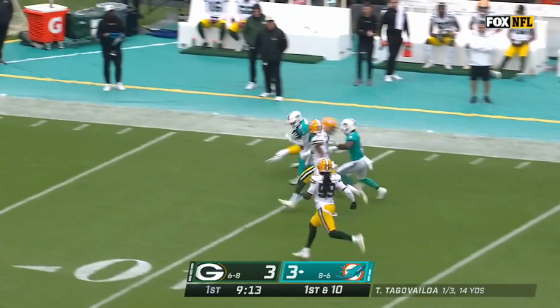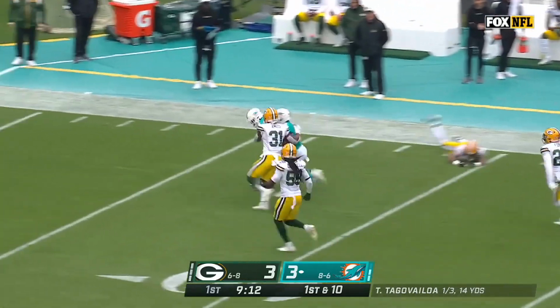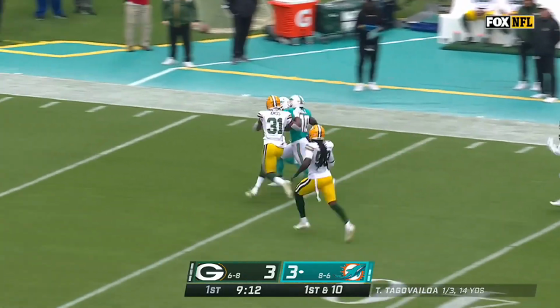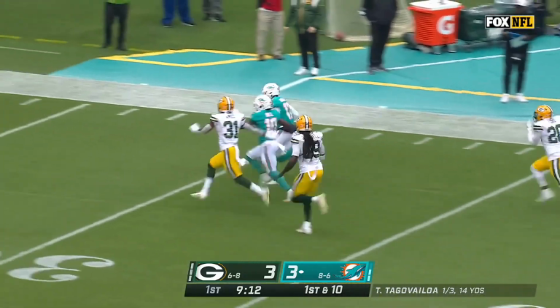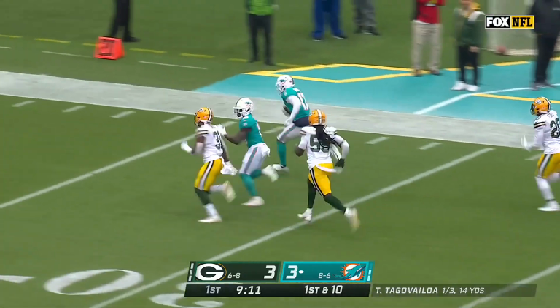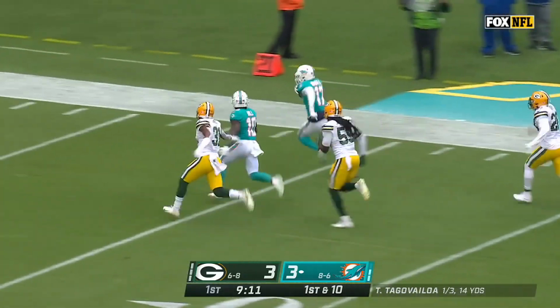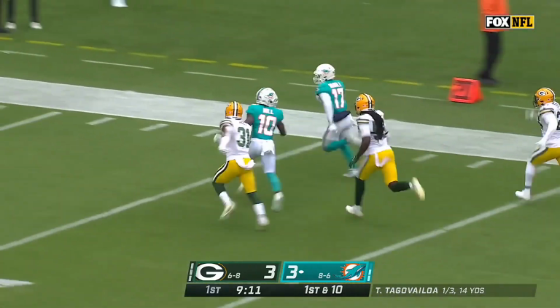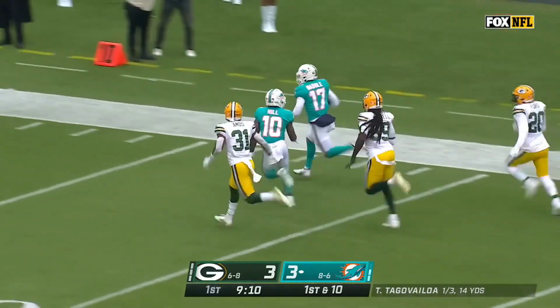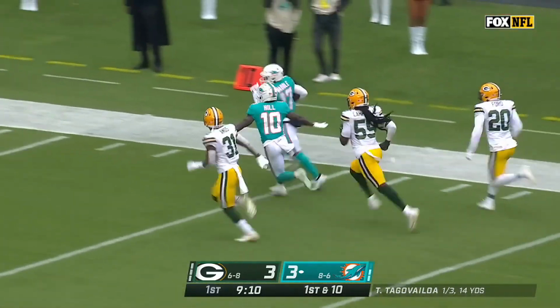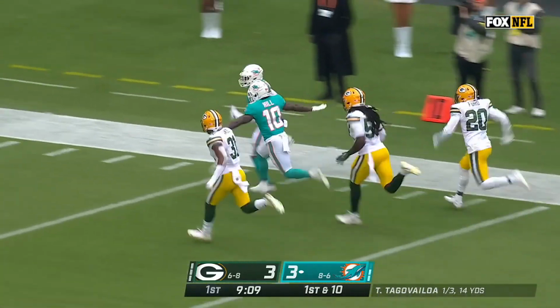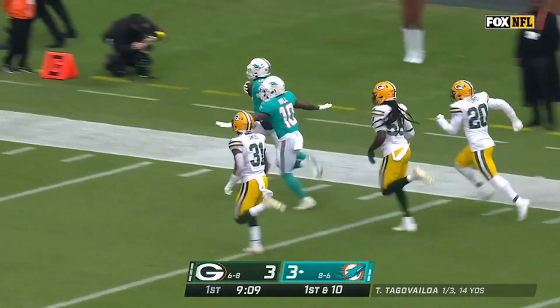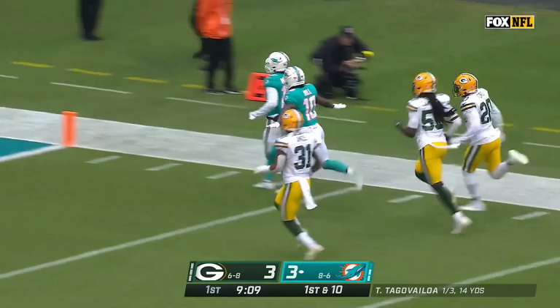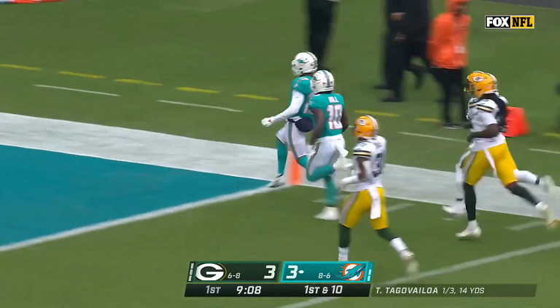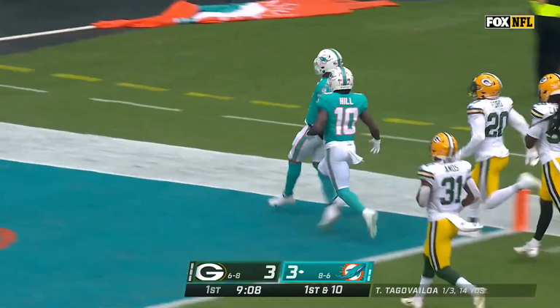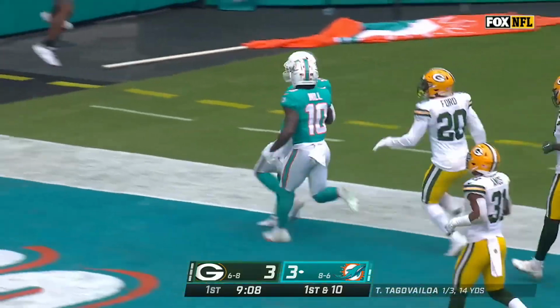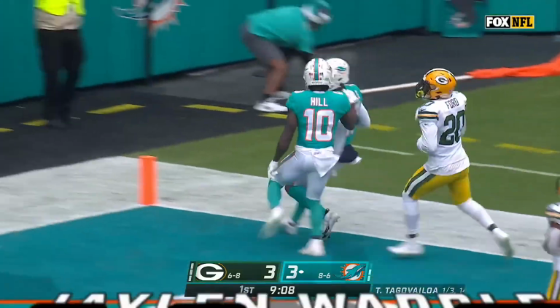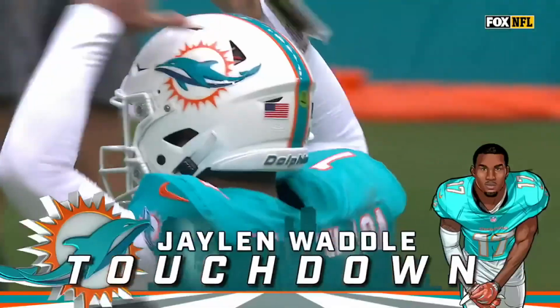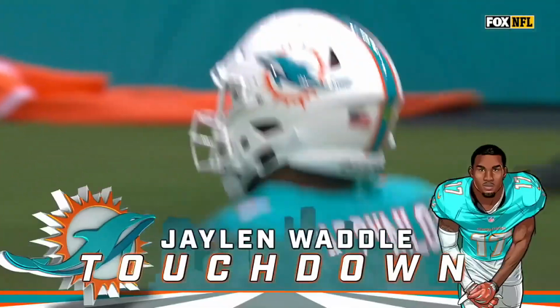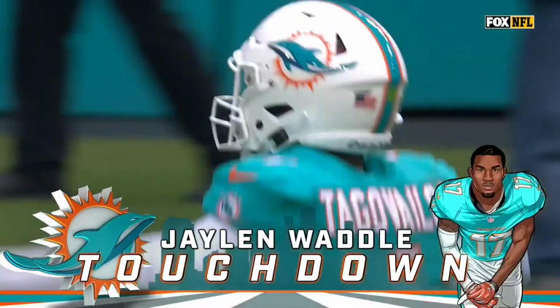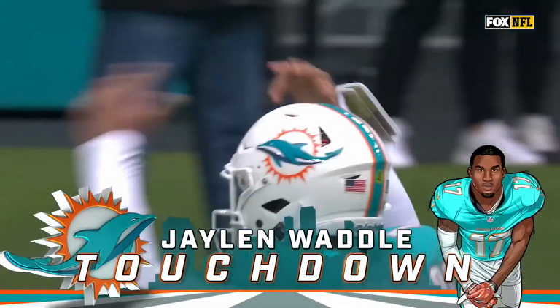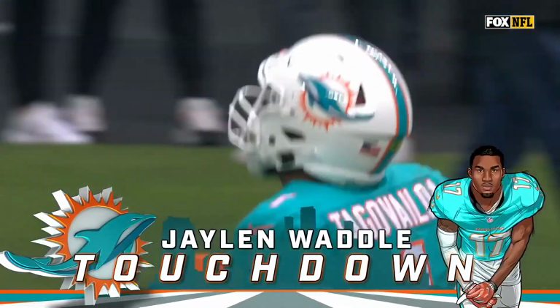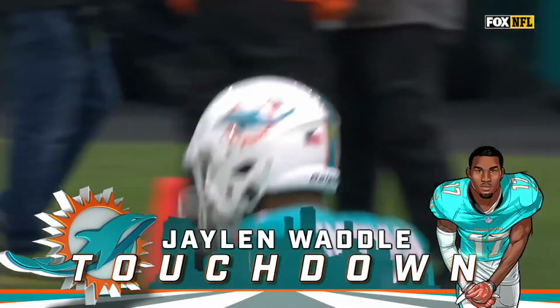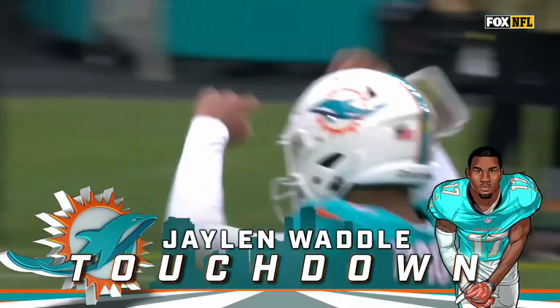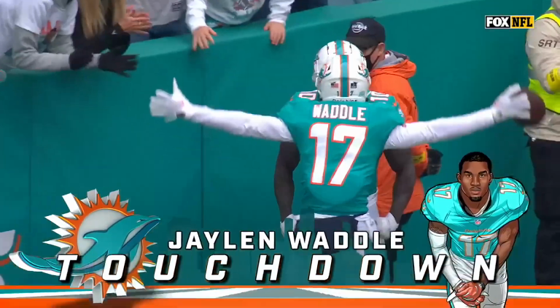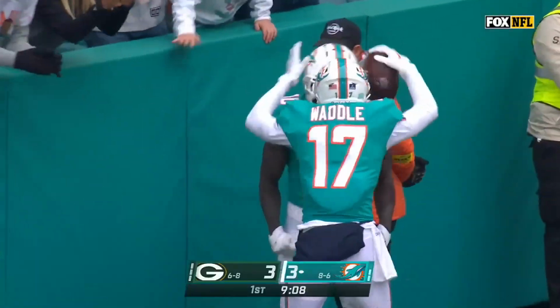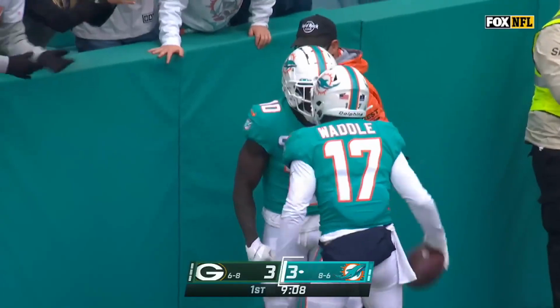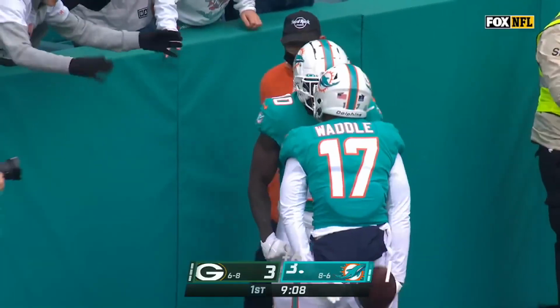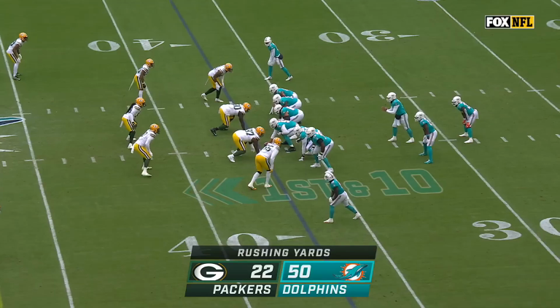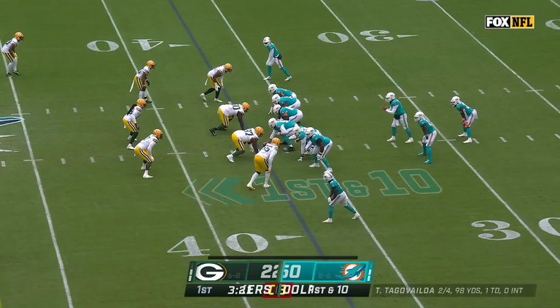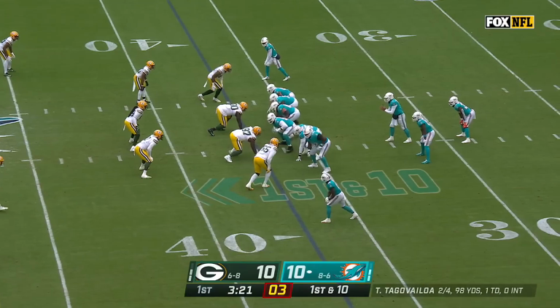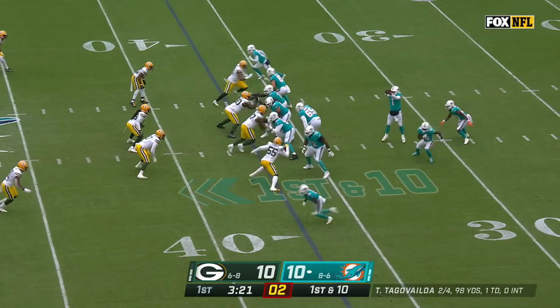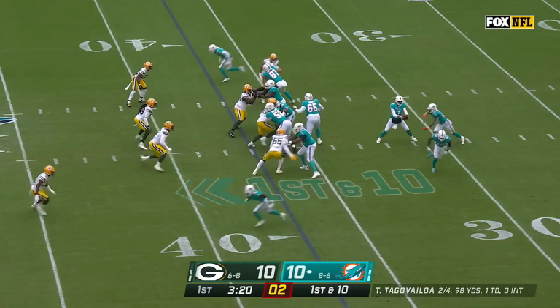Waddle with the speed takes it inside the 30, keeps on going, all the way home — touchdown Miami! 84-yard lightning strike. Just couldn't finish off the Bills.